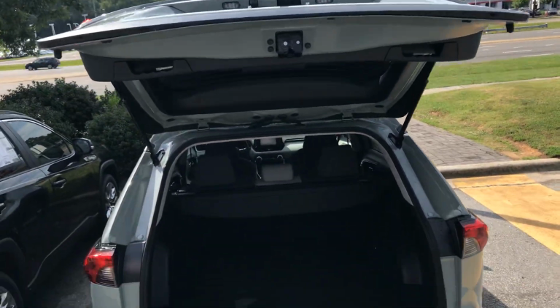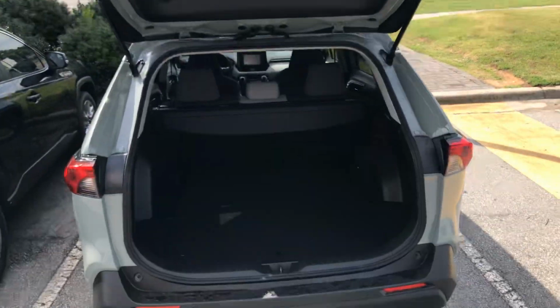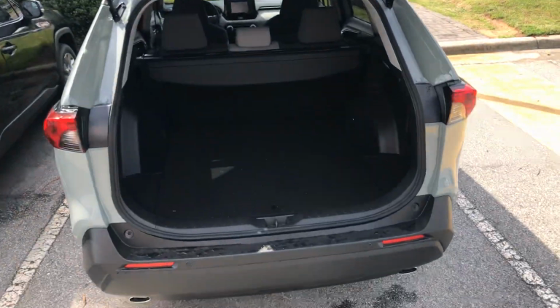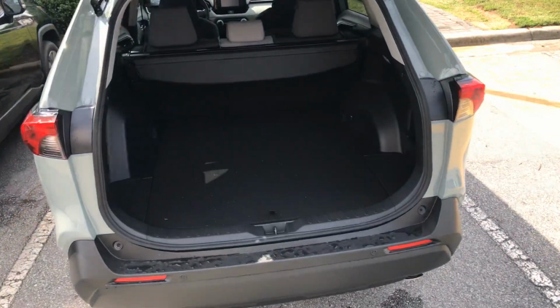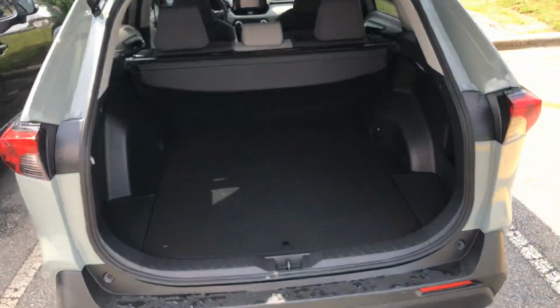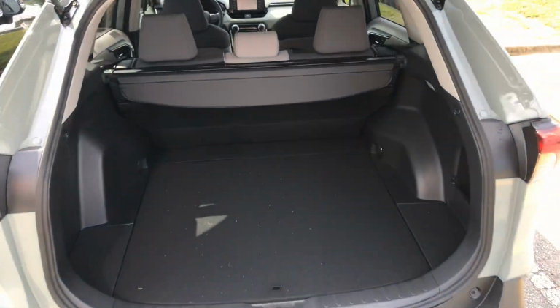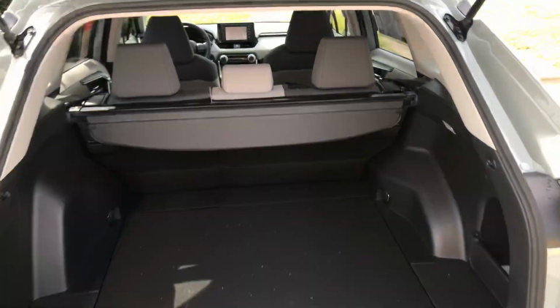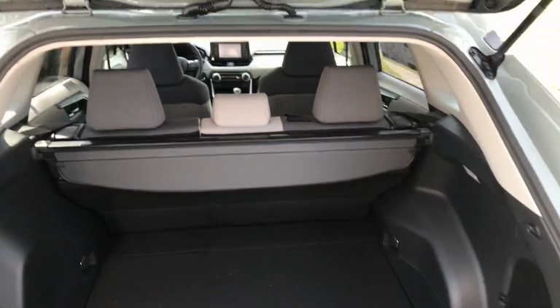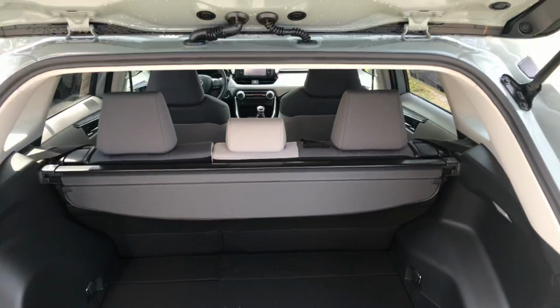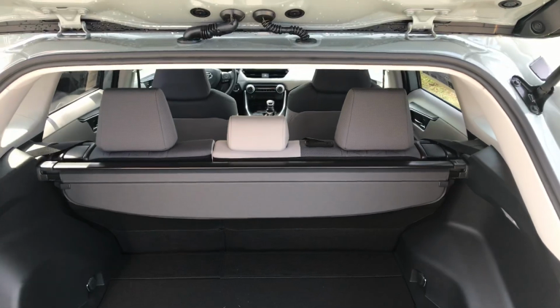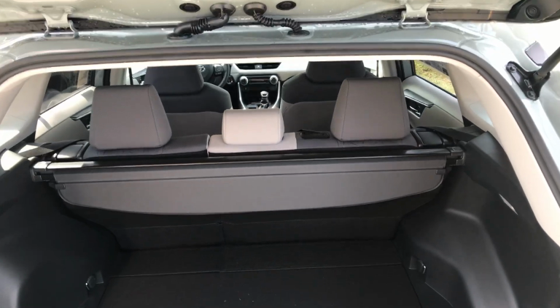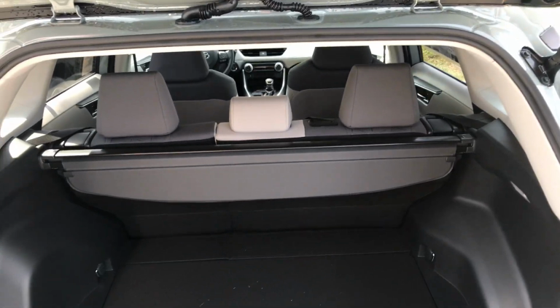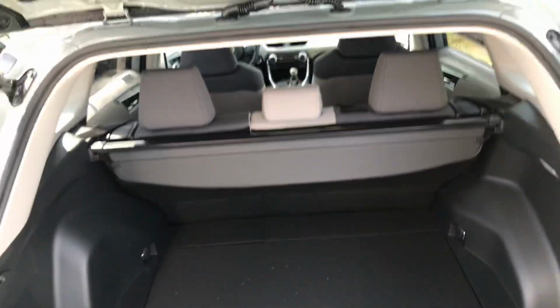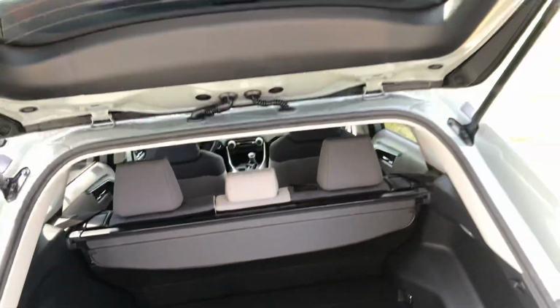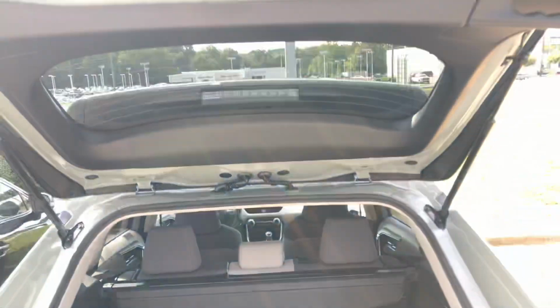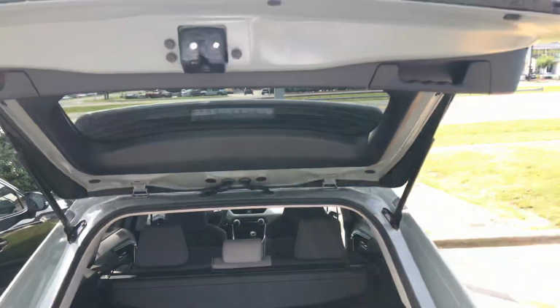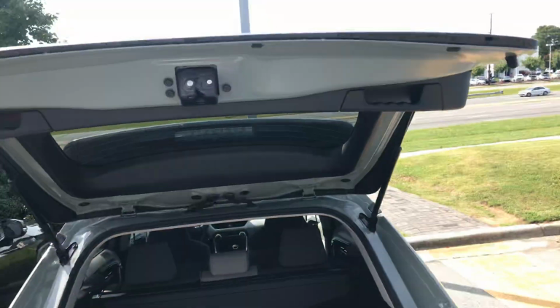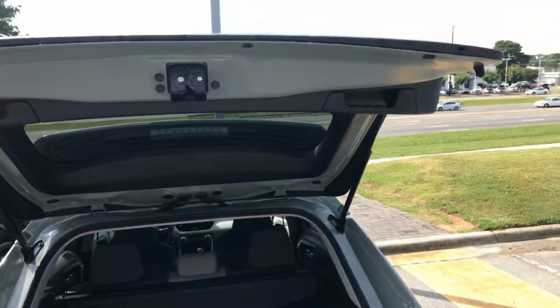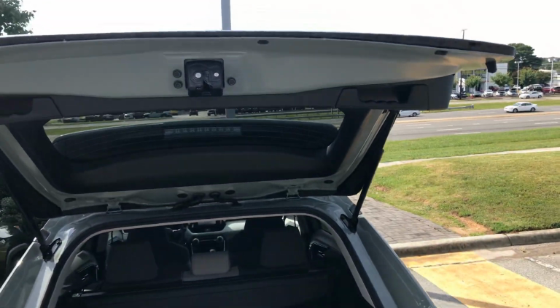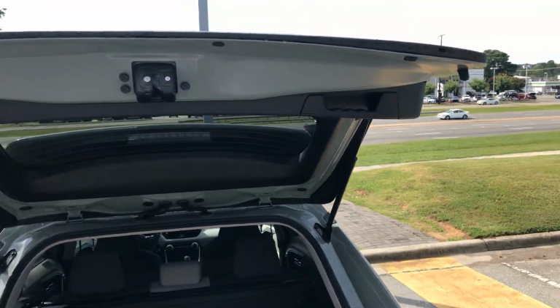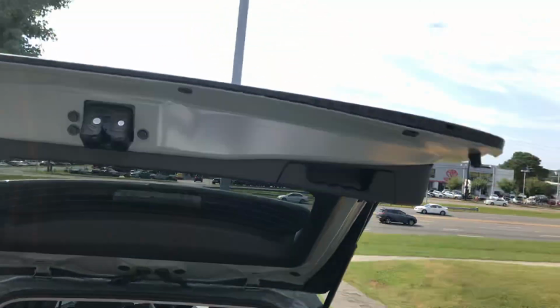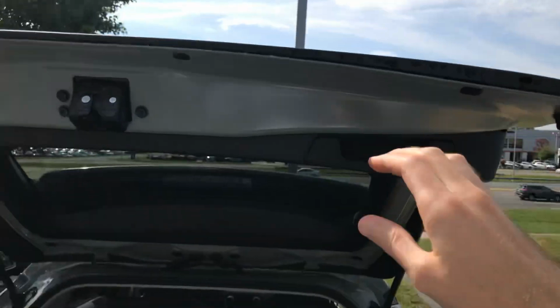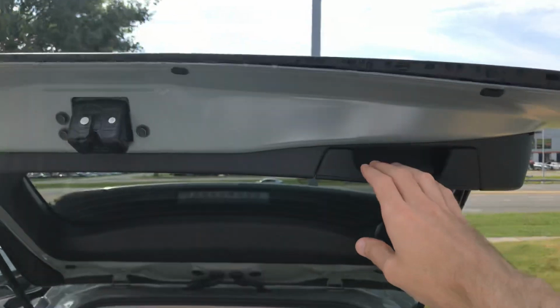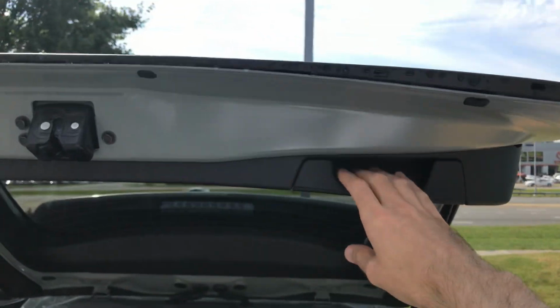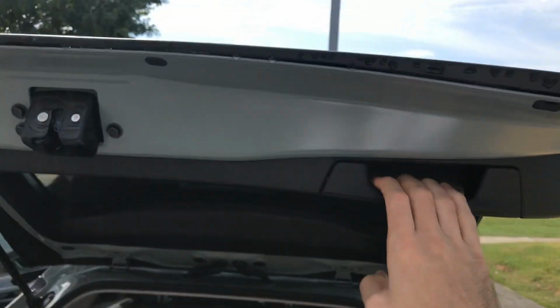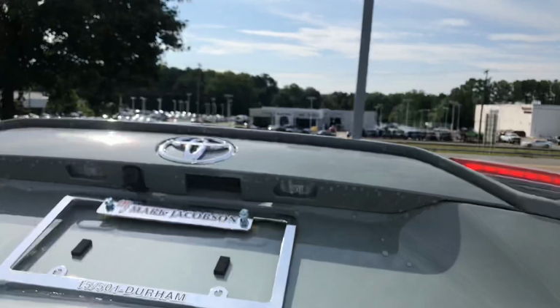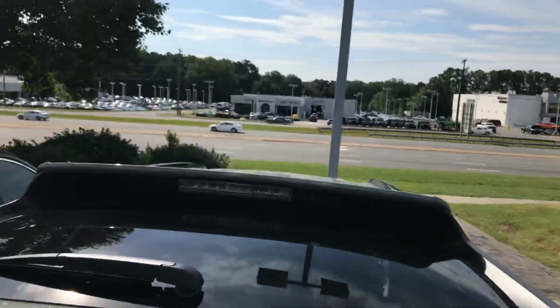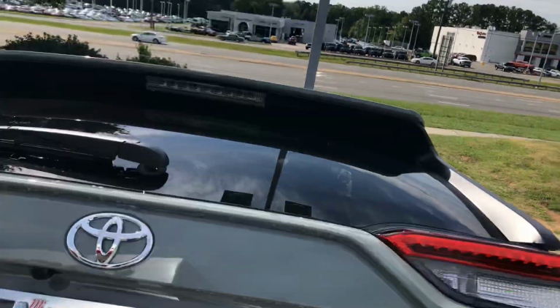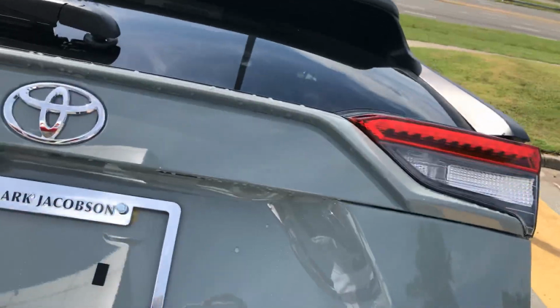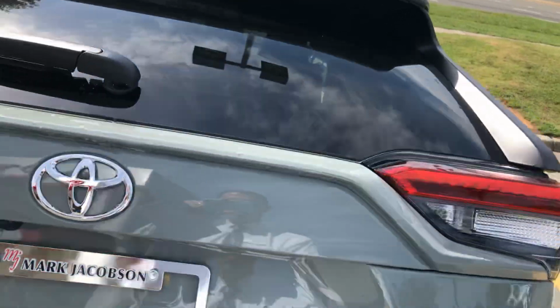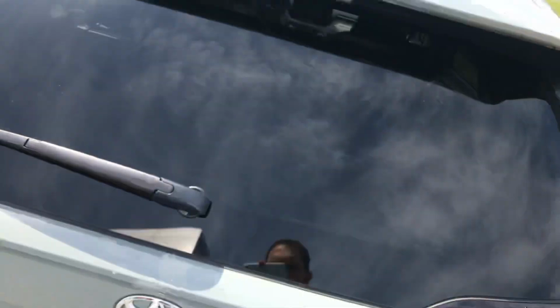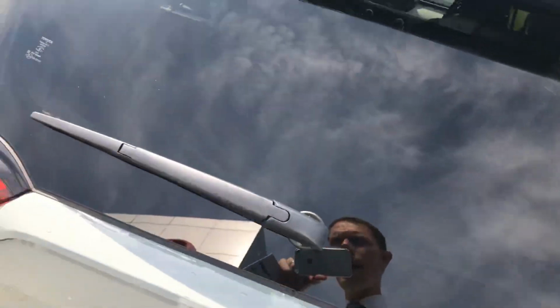So then you can see in the back, this one has a nice light gray. To close it, you just grab onto the latch here, and then essentially you would just push that tailgate back down.